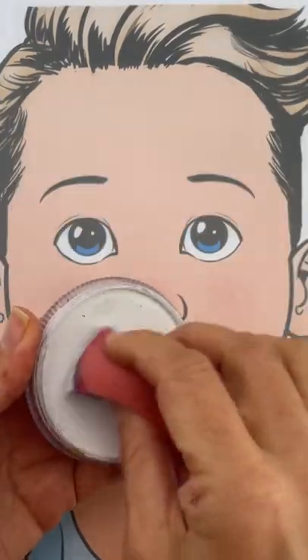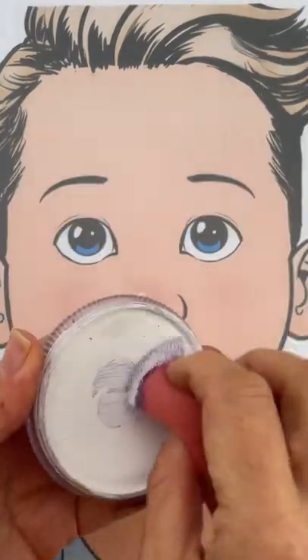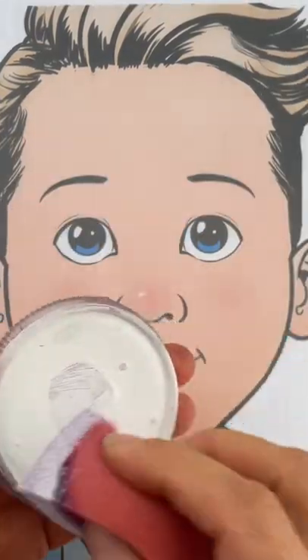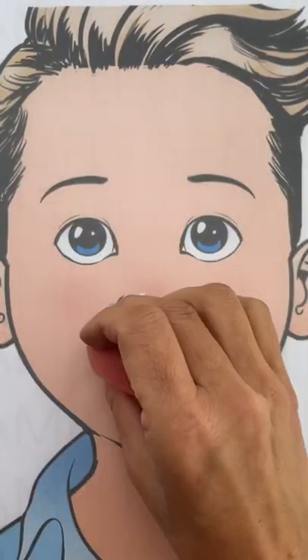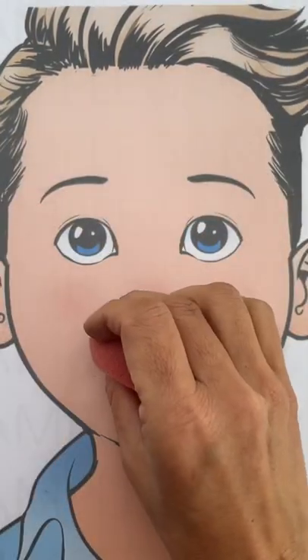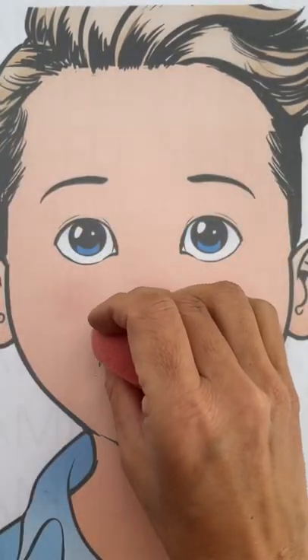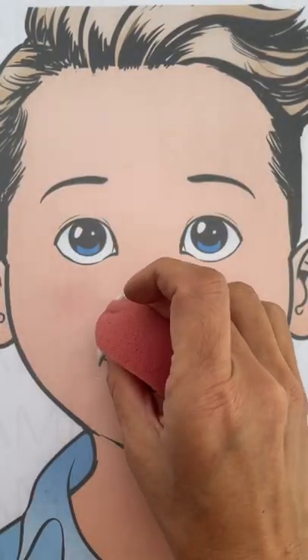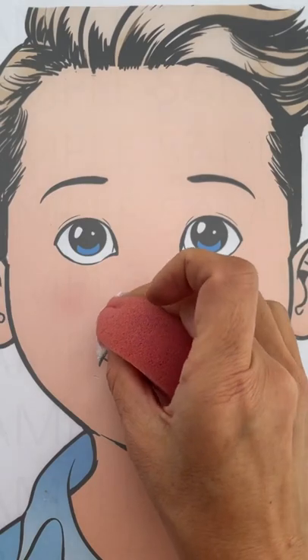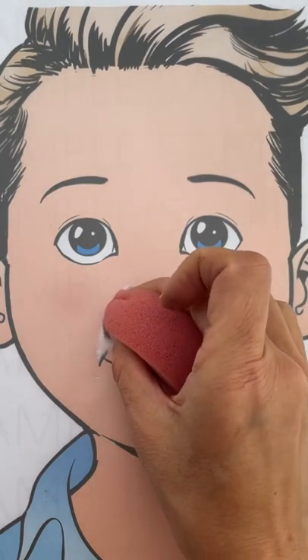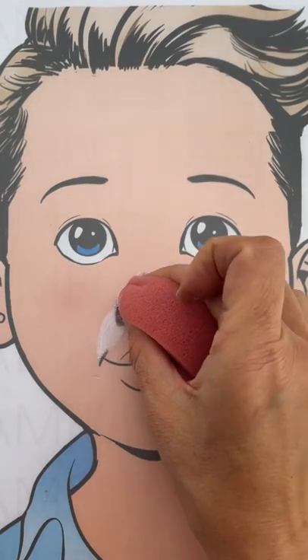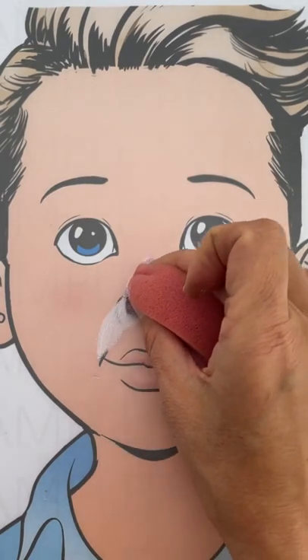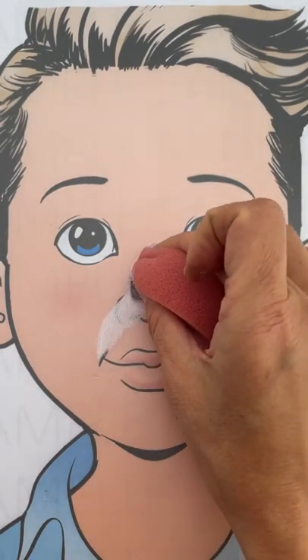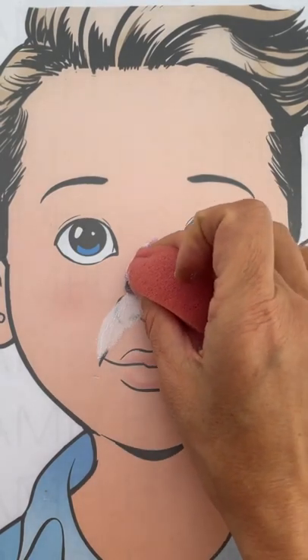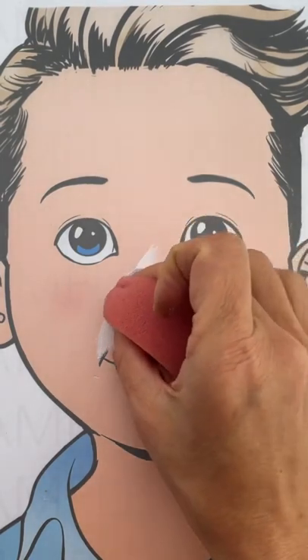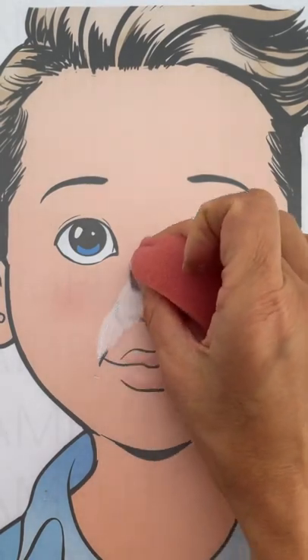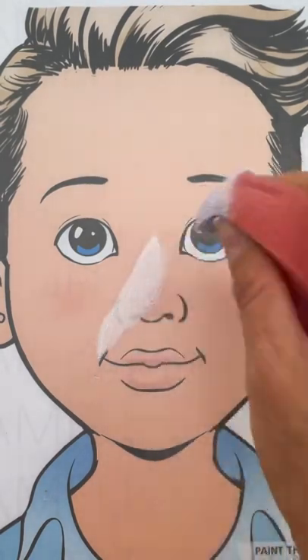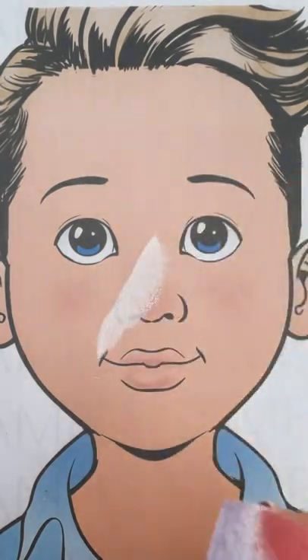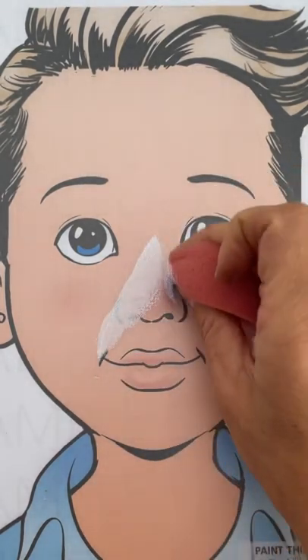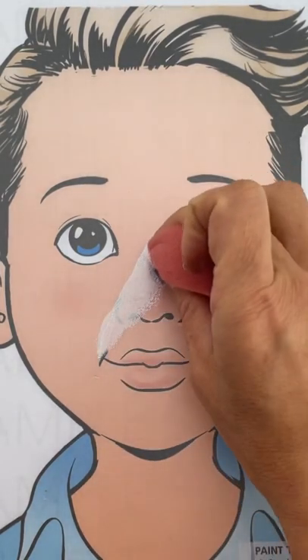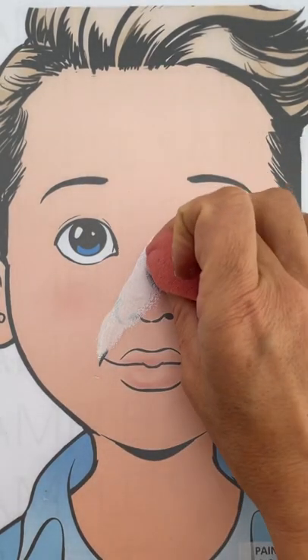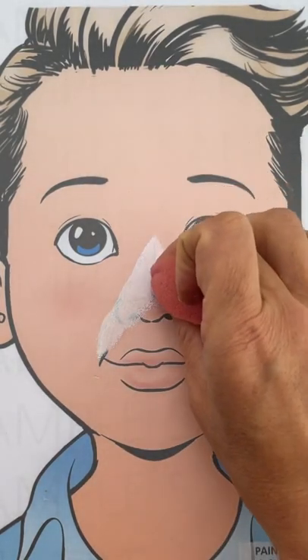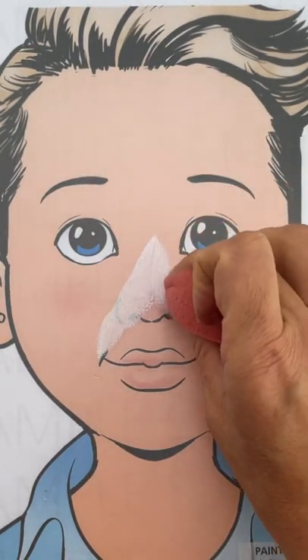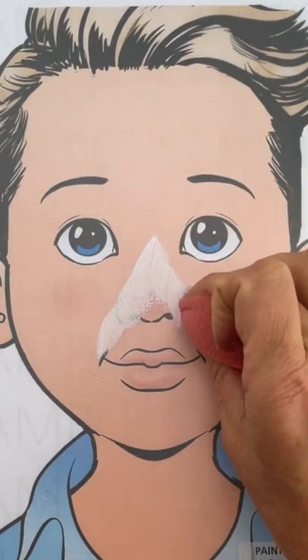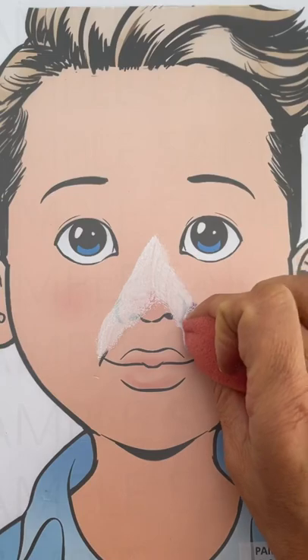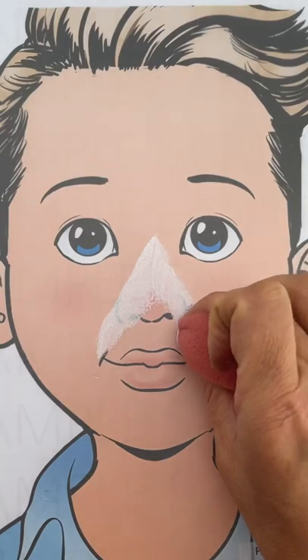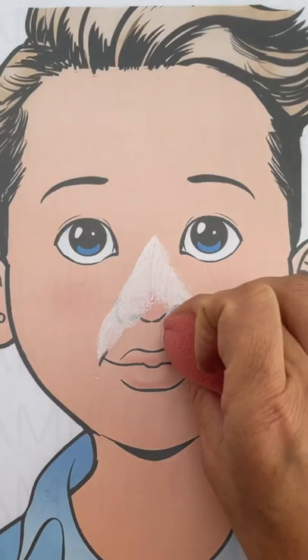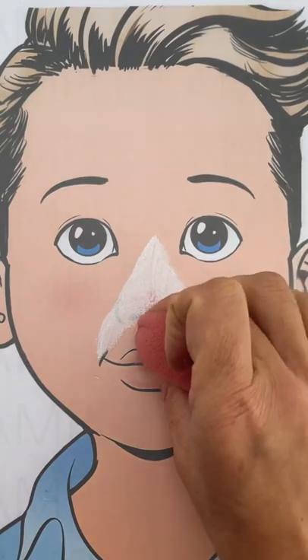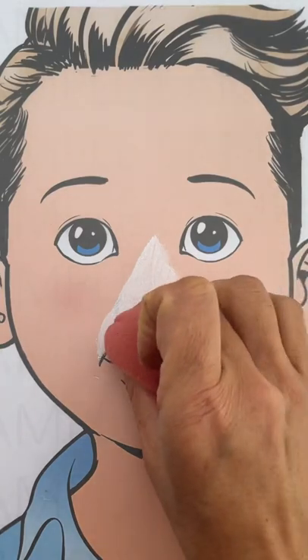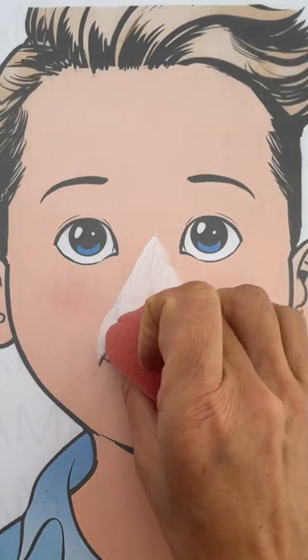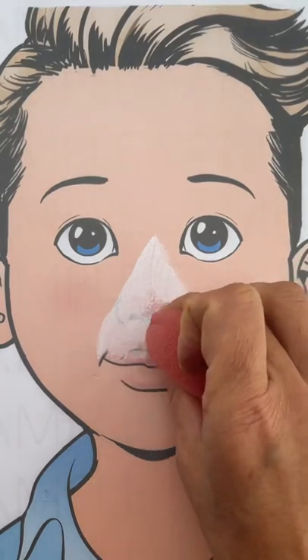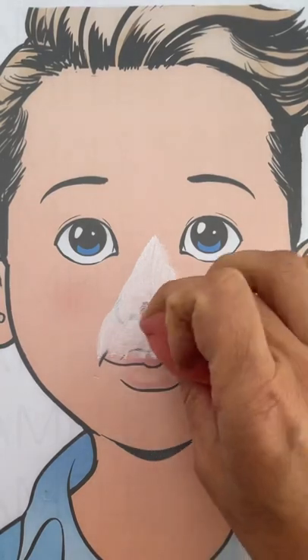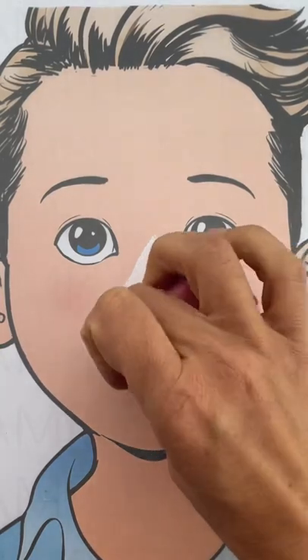Loading up your half circle sponge with some white, we're going to begin dabbing on the white to make the dog's white spot along the muzzle.